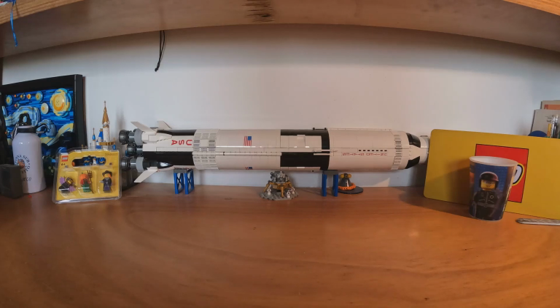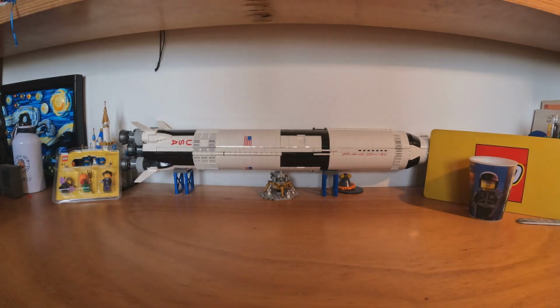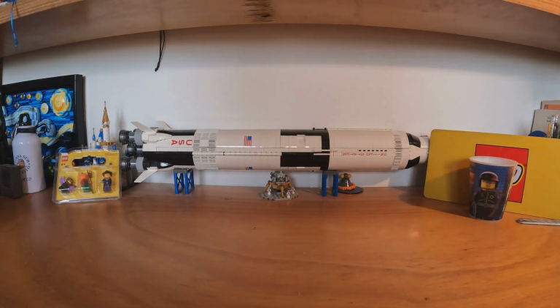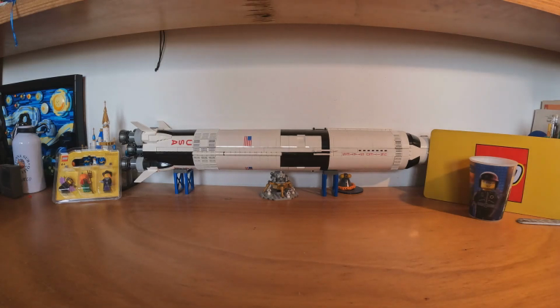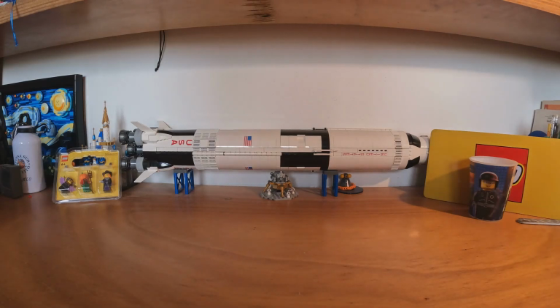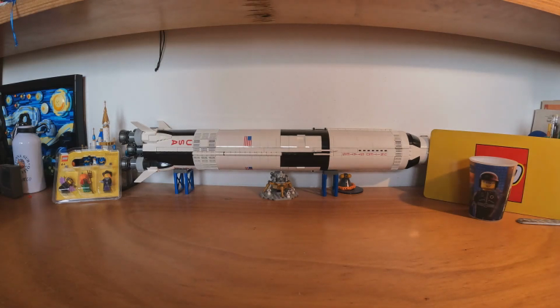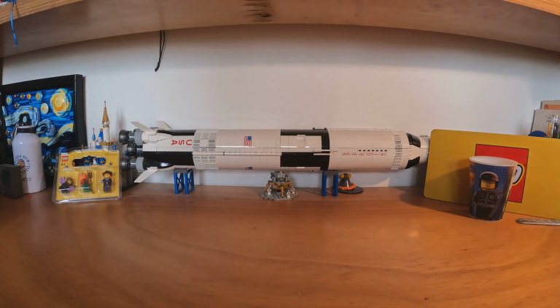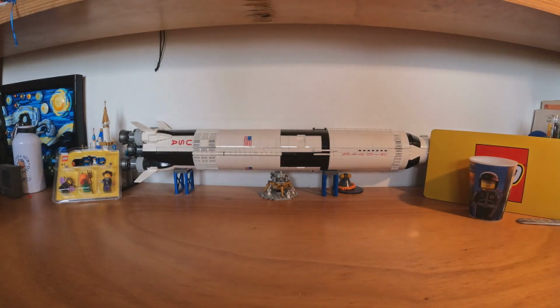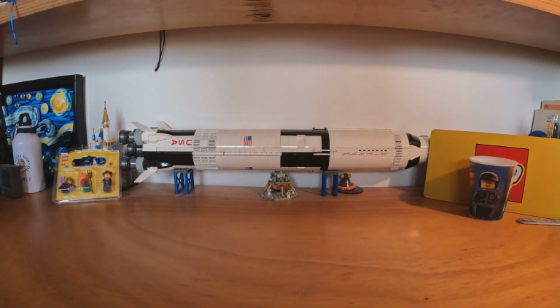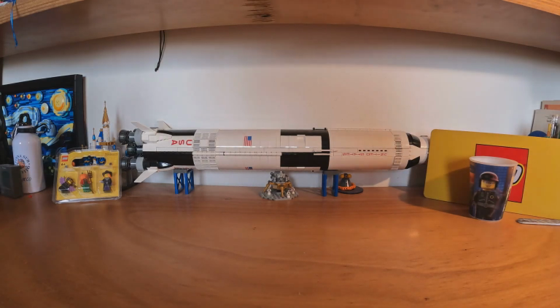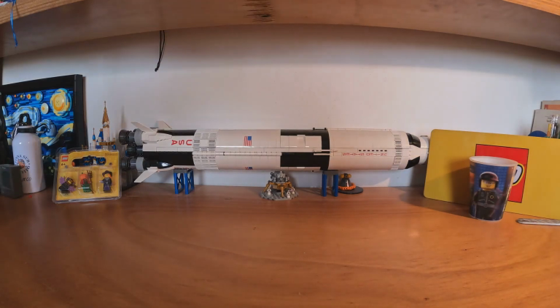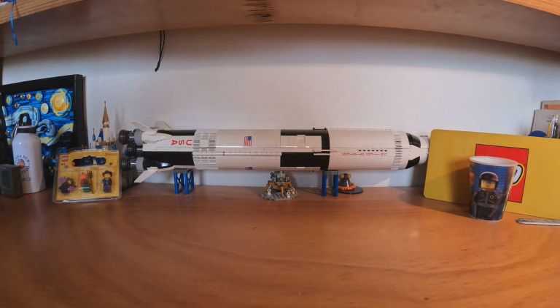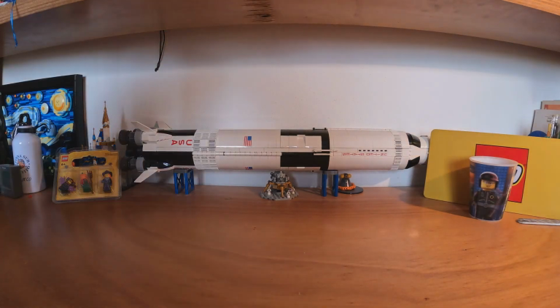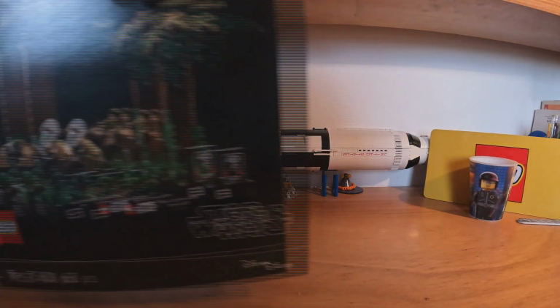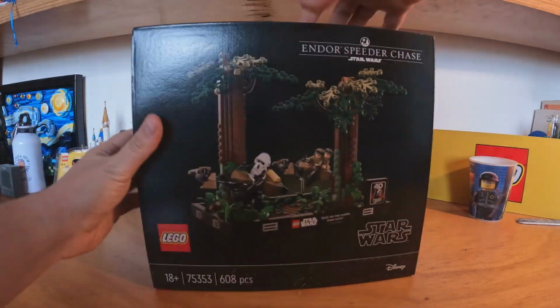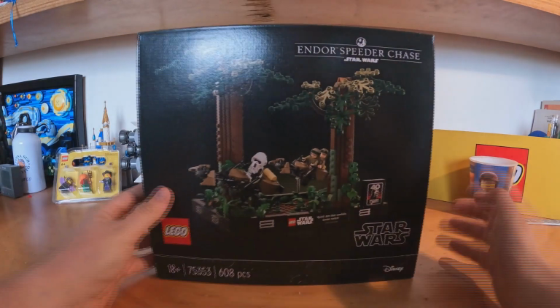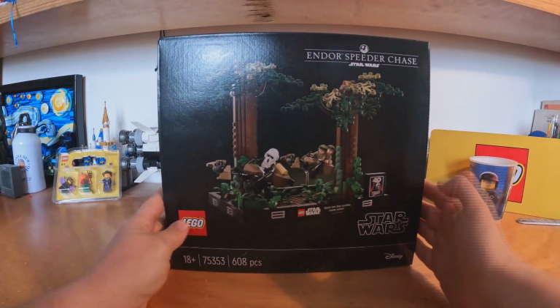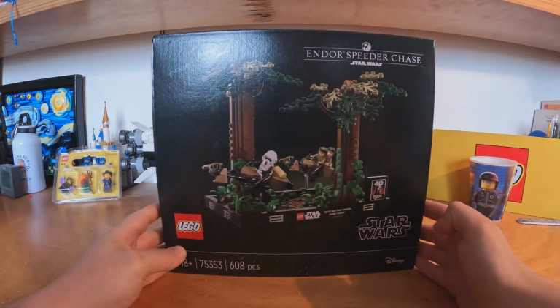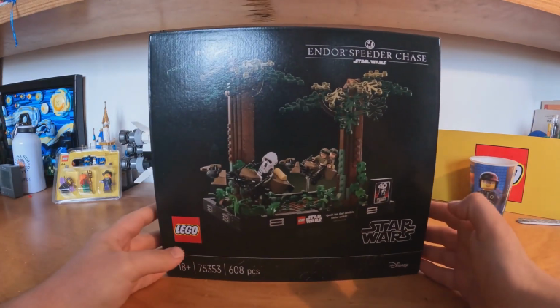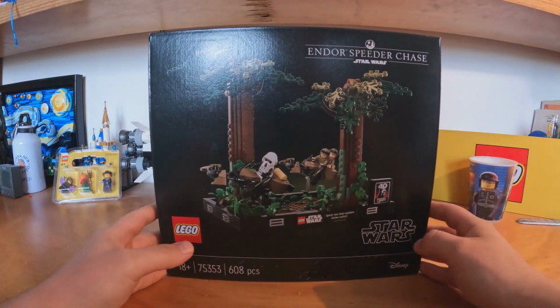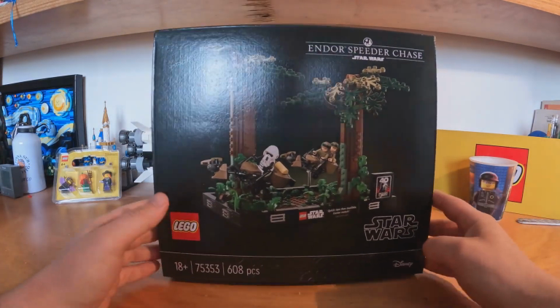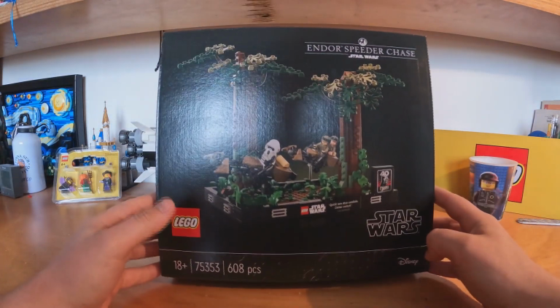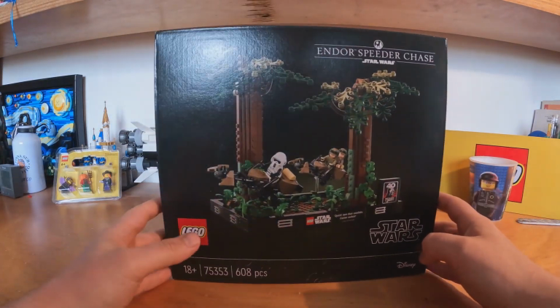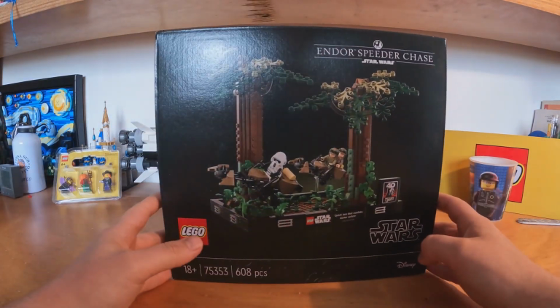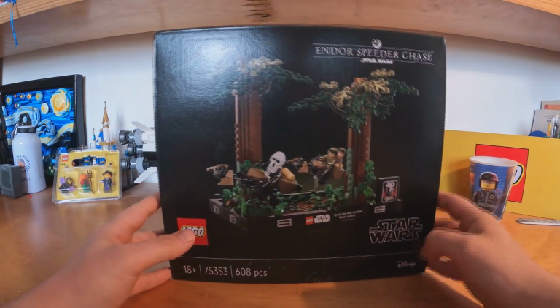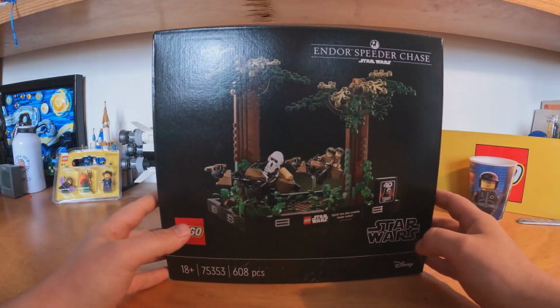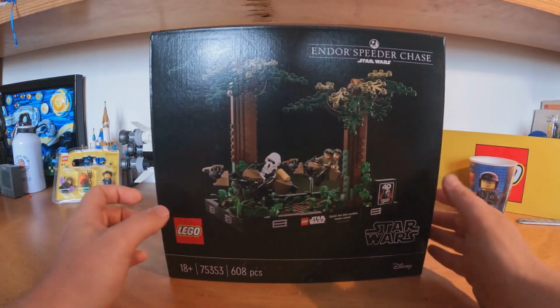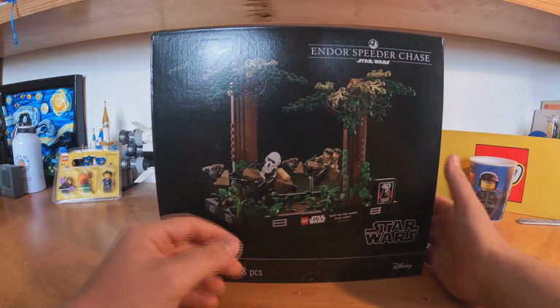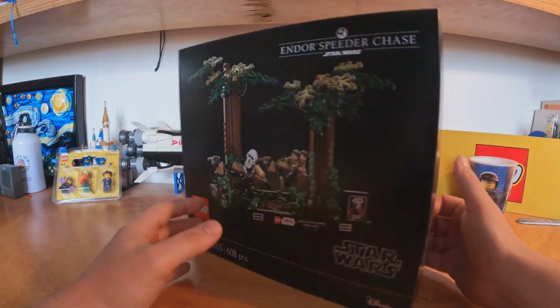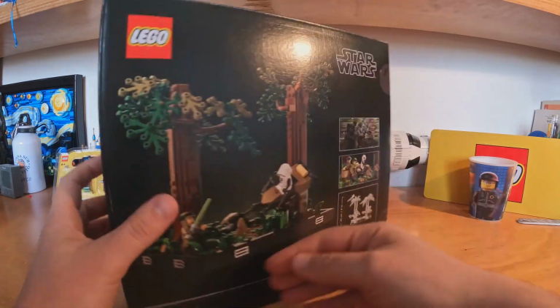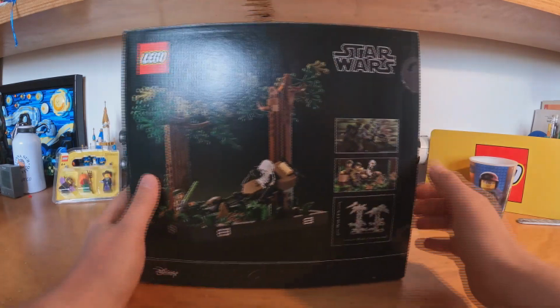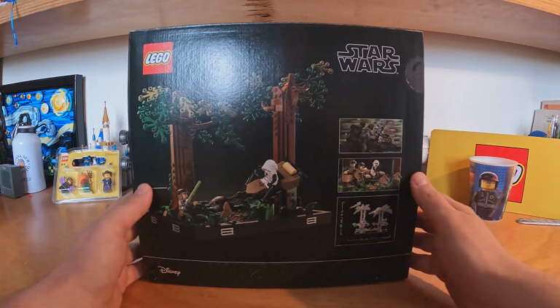Welcome guys on another video on Marco Briggs, and today we are building the Endor Speed Chaser from the Diorama series of Star Wars.